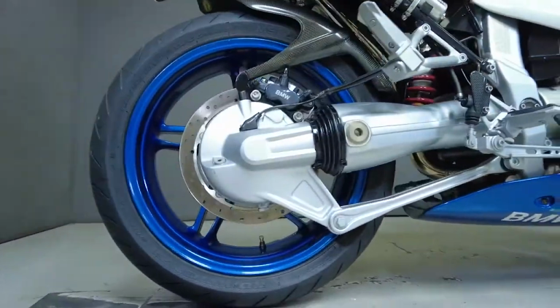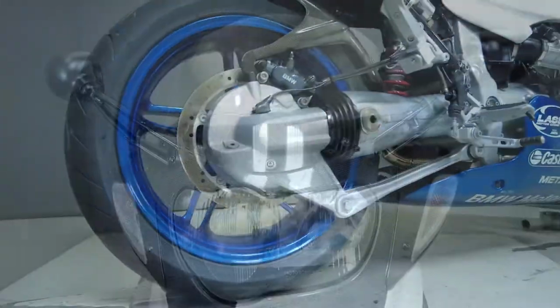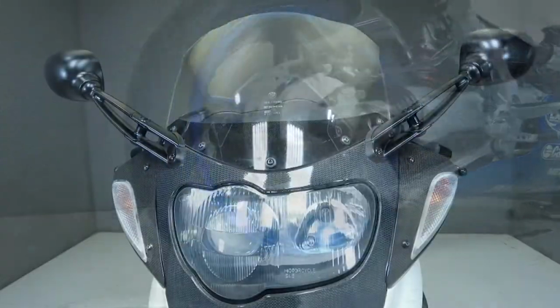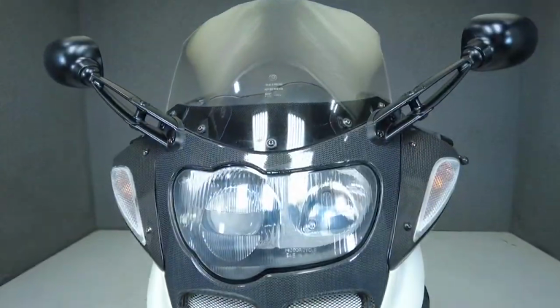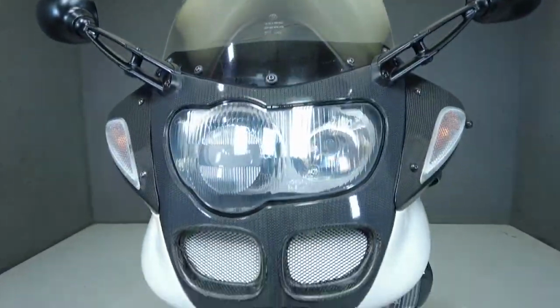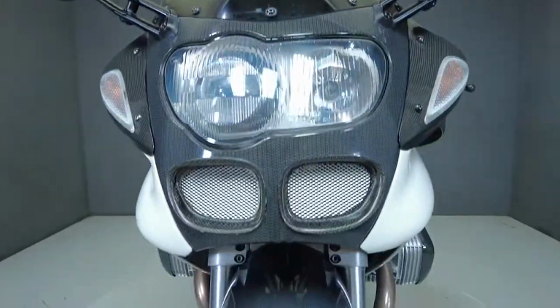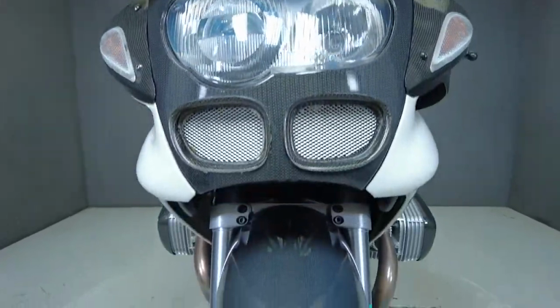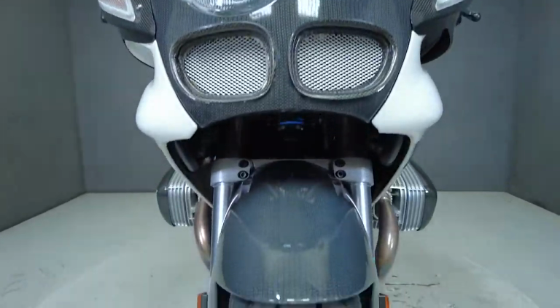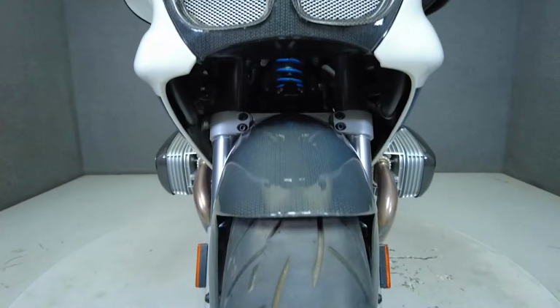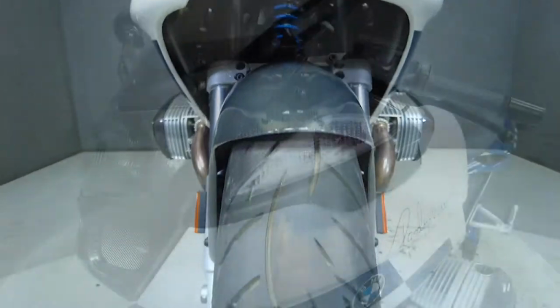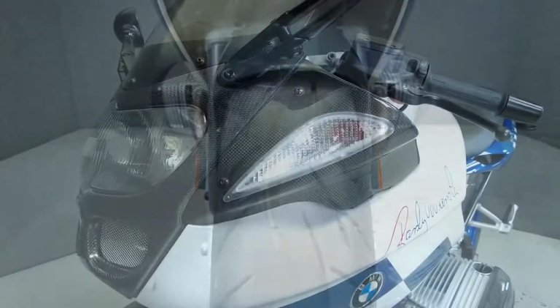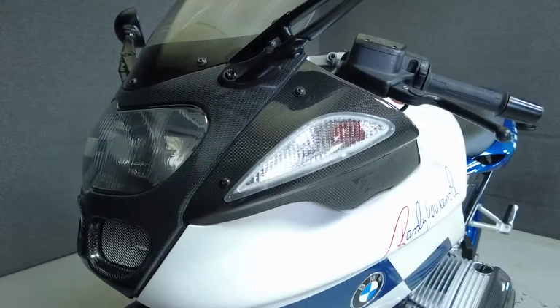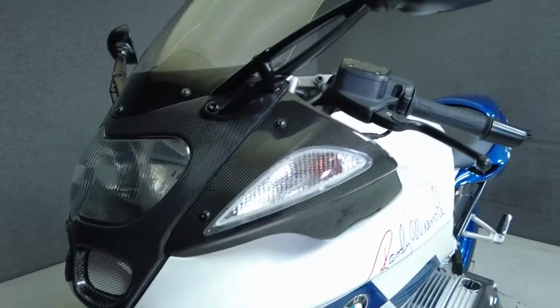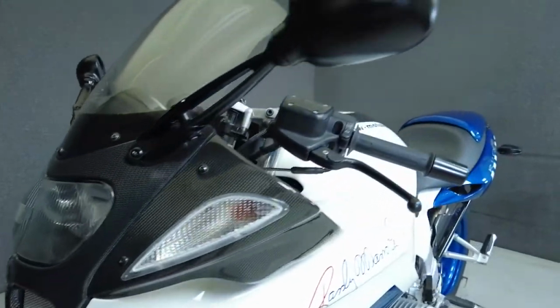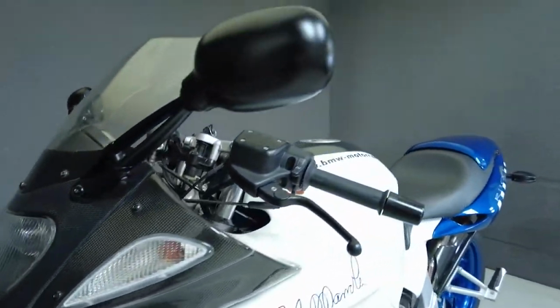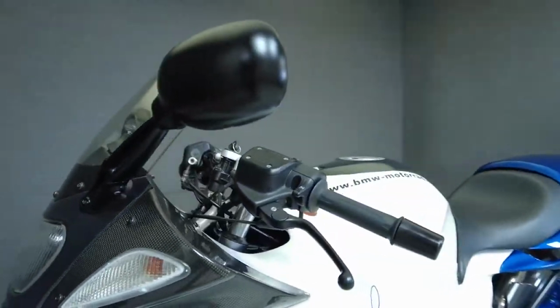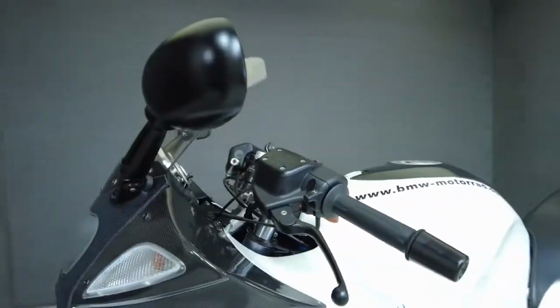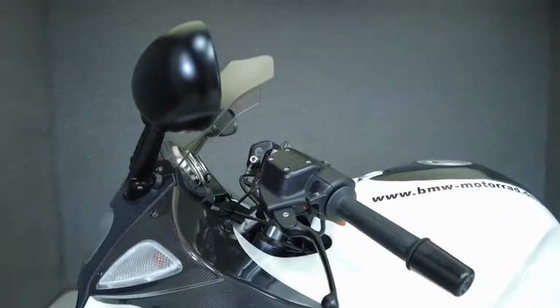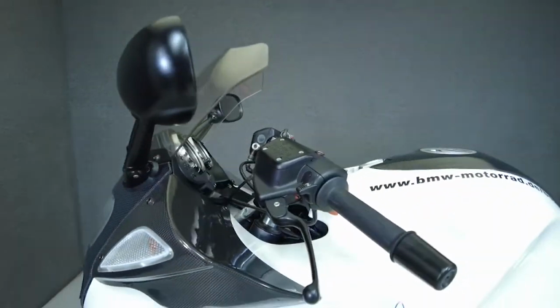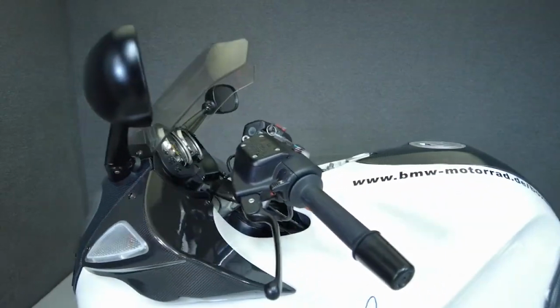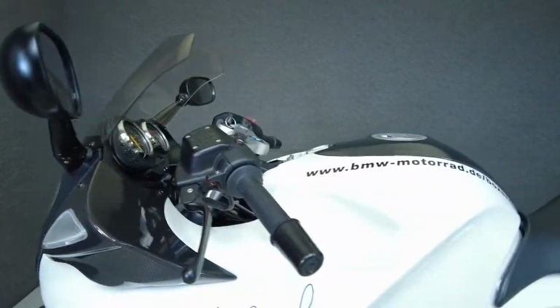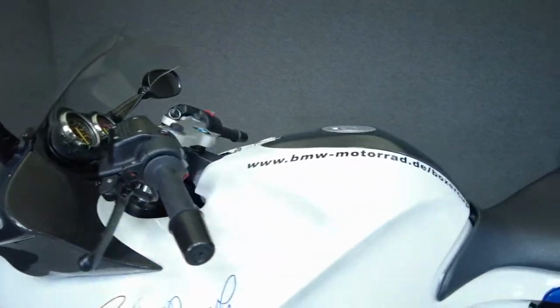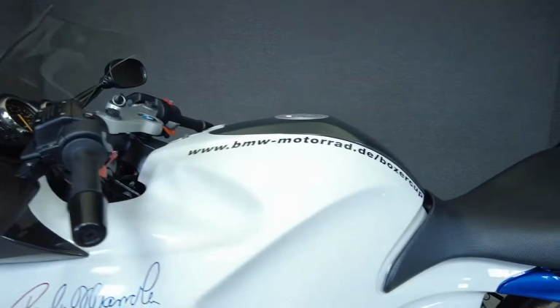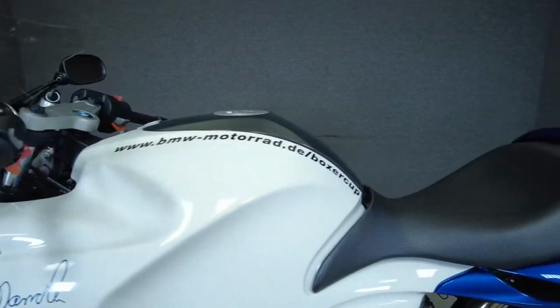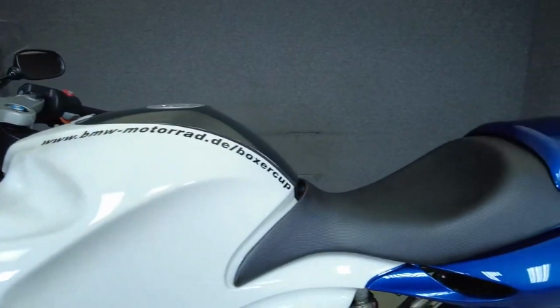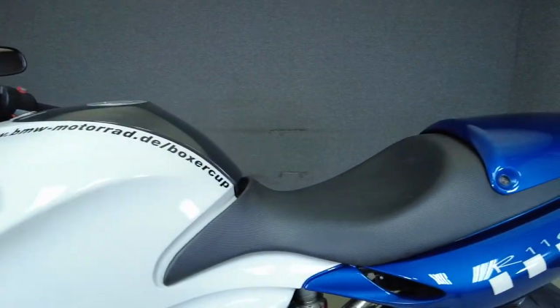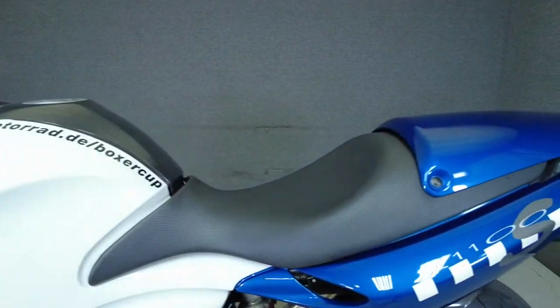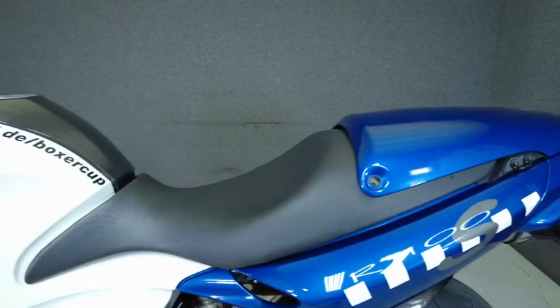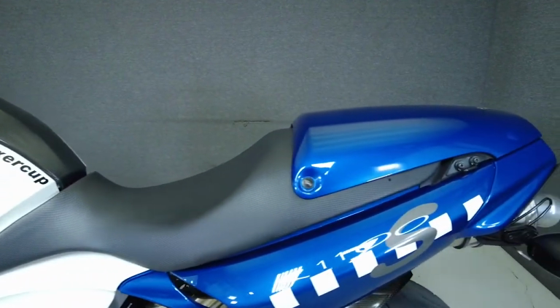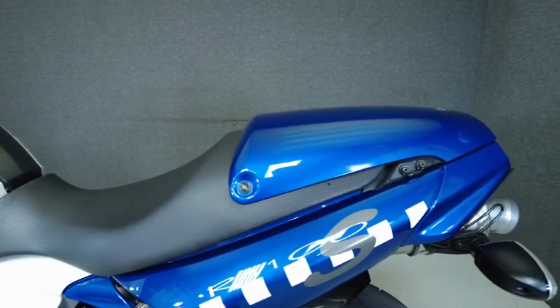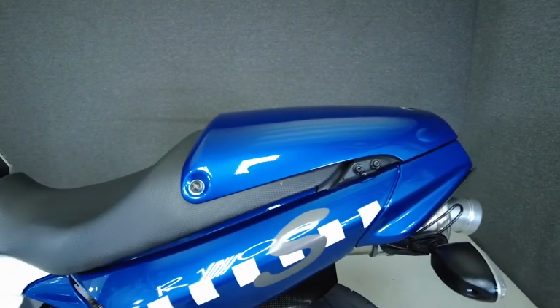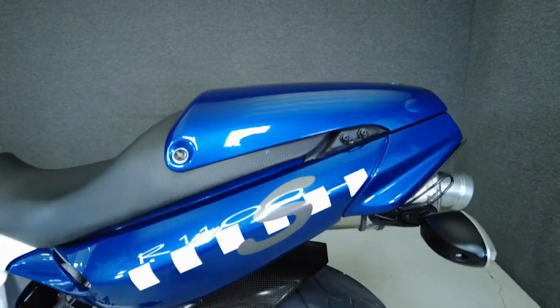Powered by a 1085cc two-cylinder engine, the Boxer Cup puts 96 horsepower and 71 foot-pounds of torque through a six-speed transmission. It weighs in at 458 pounds and has a 33.9 inch seat height.